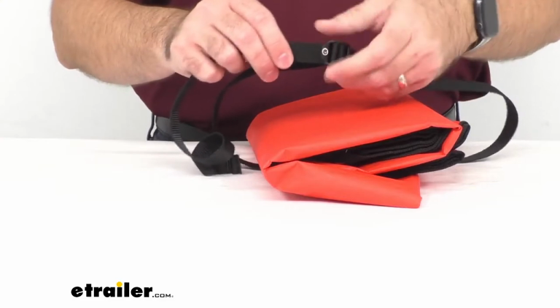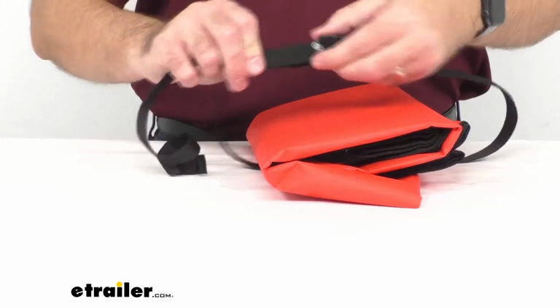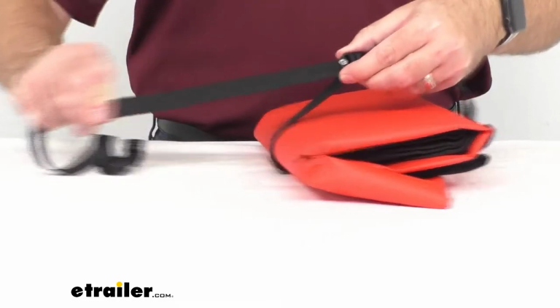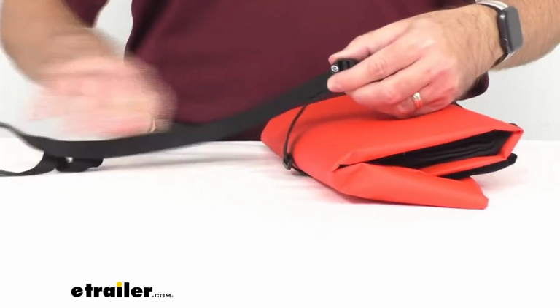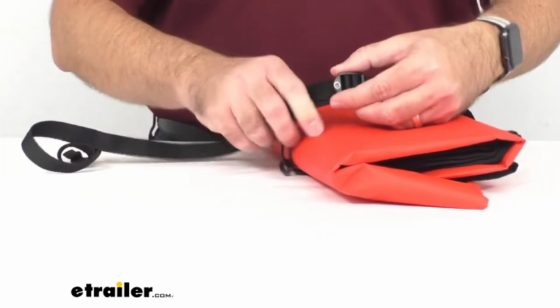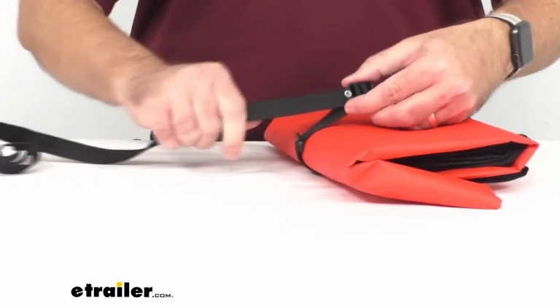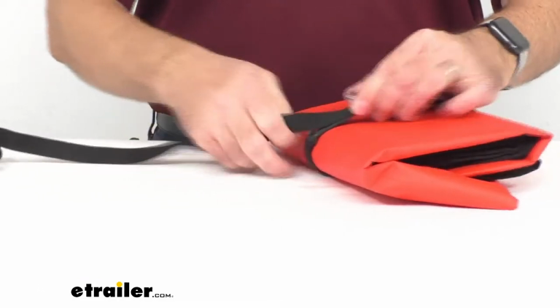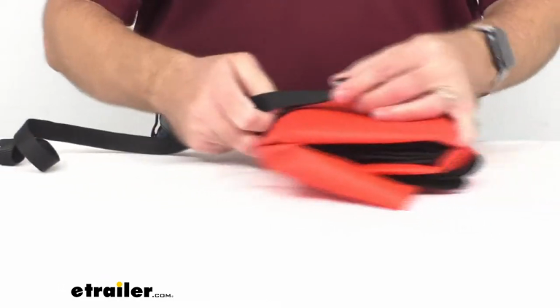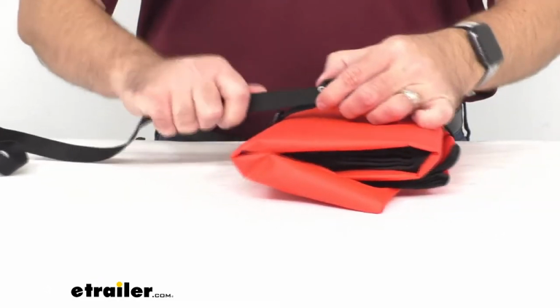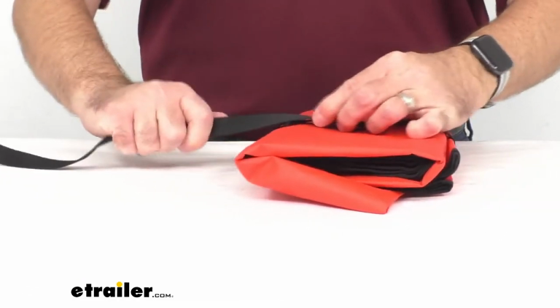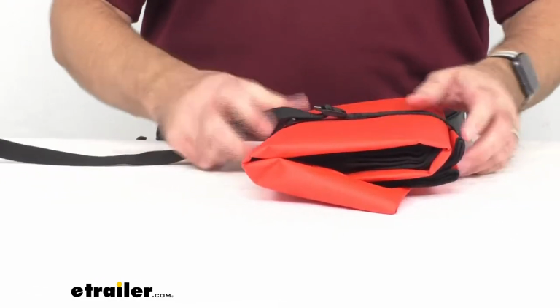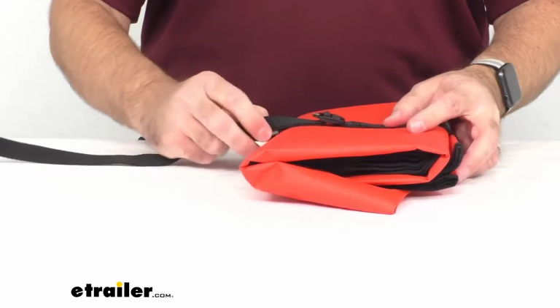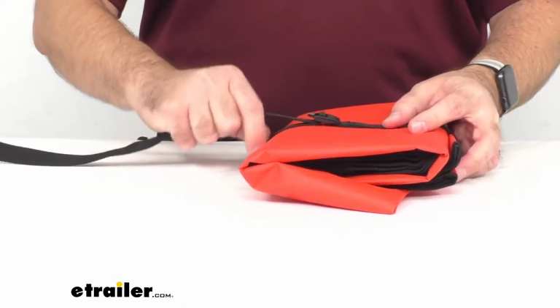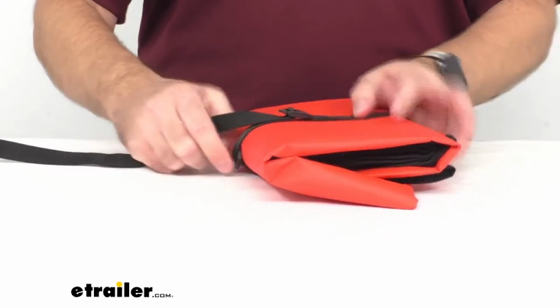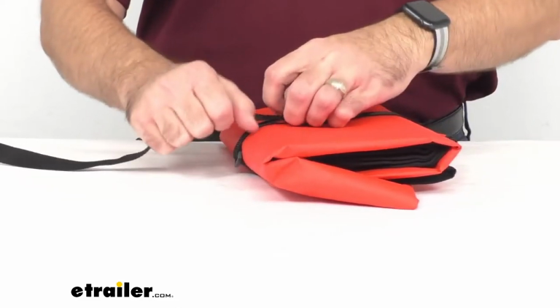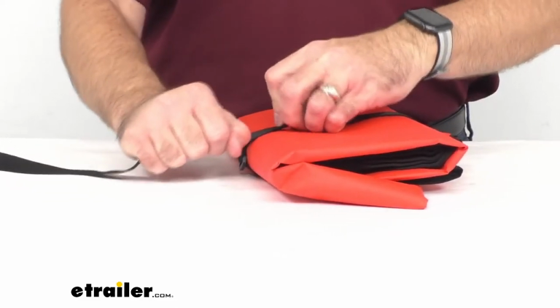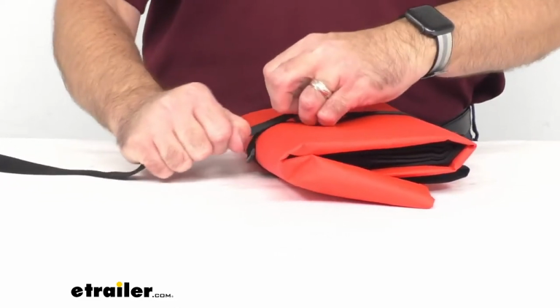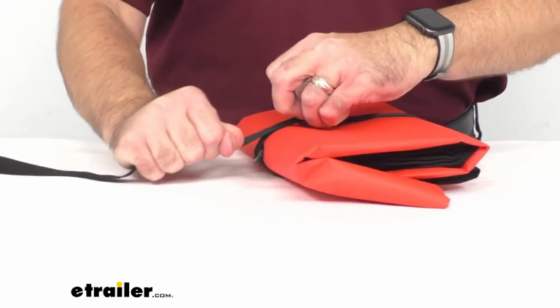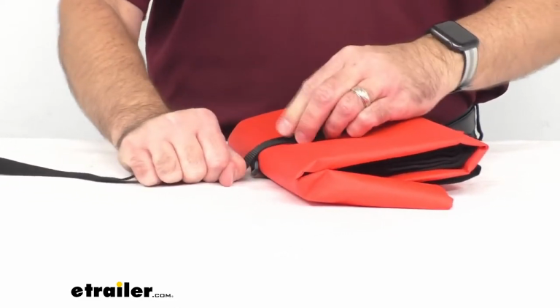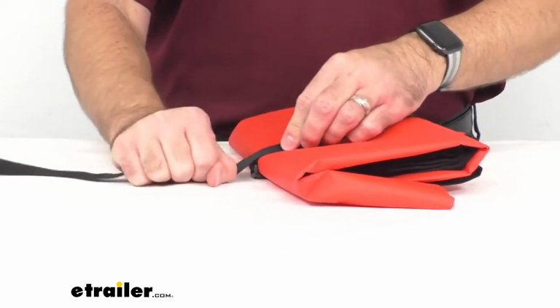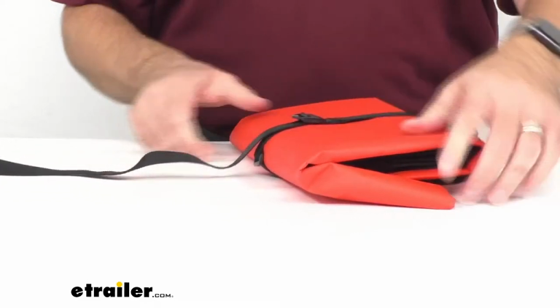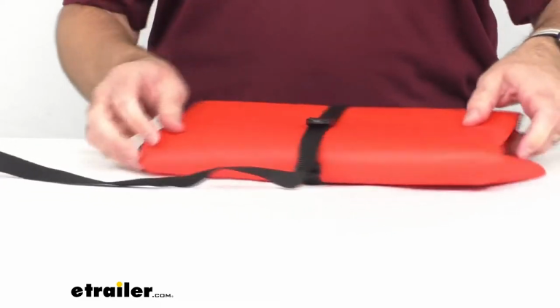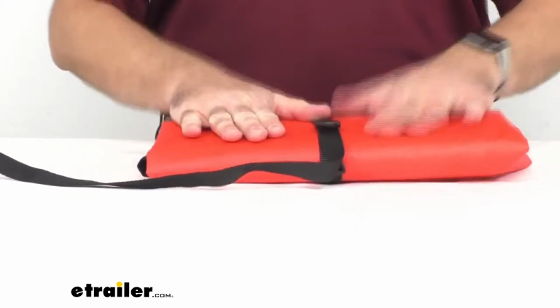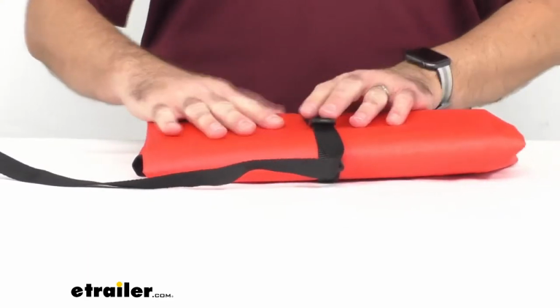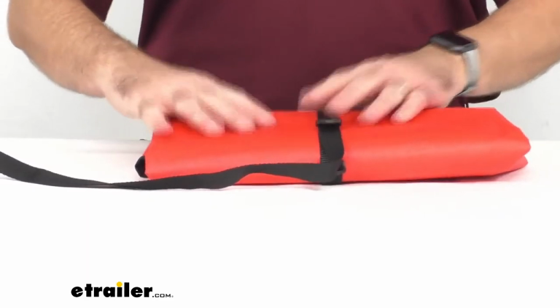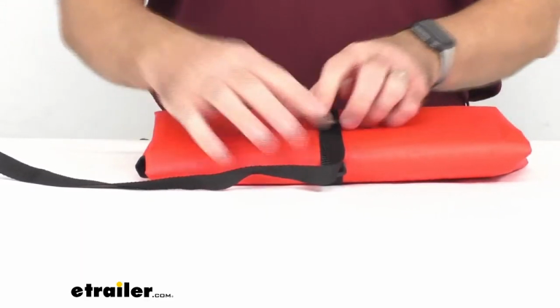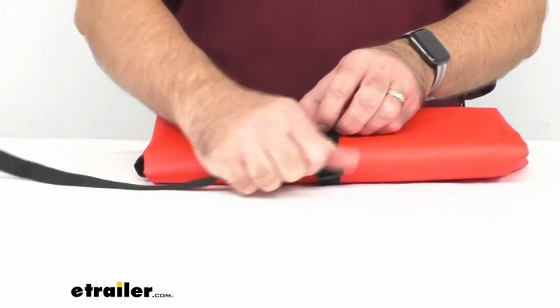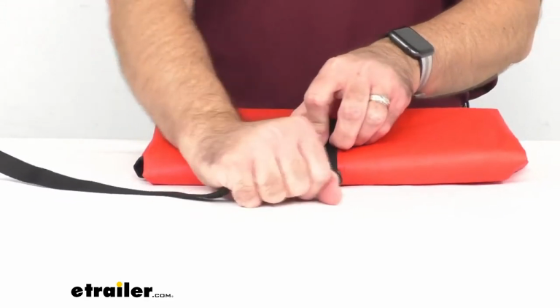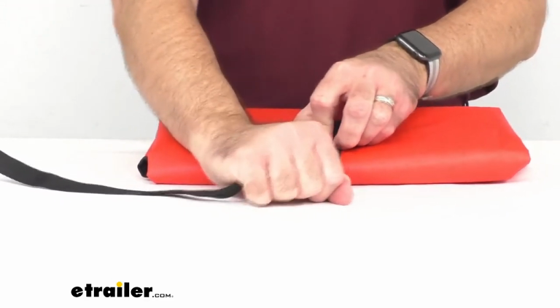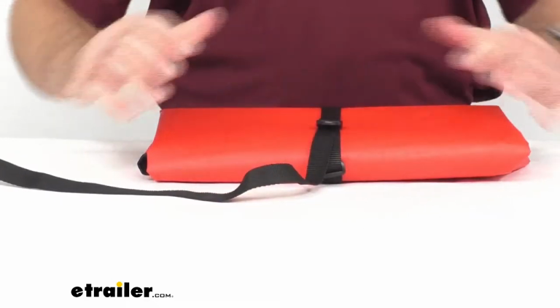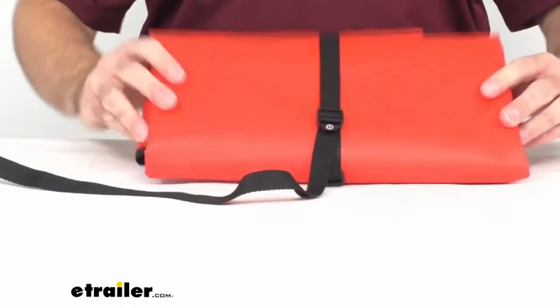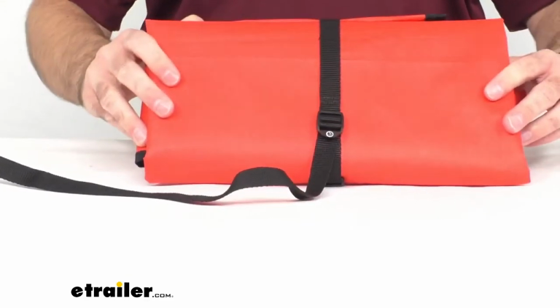you just pull this strap through the buckle and you can make this as tight as you need it, and it is going to hold secure. You are not going to have to worry about that slipping at all.